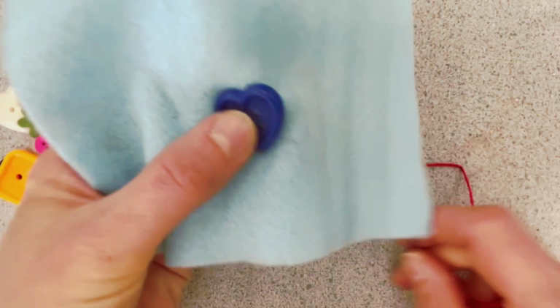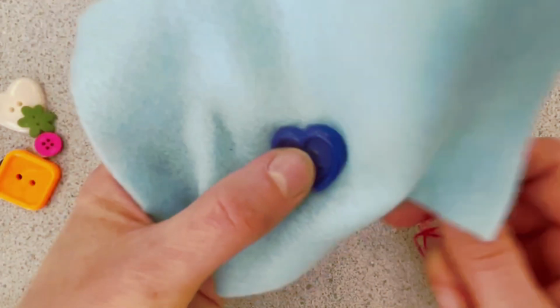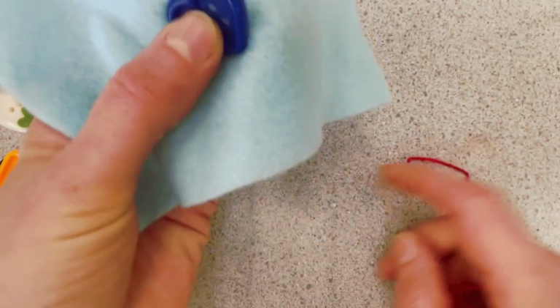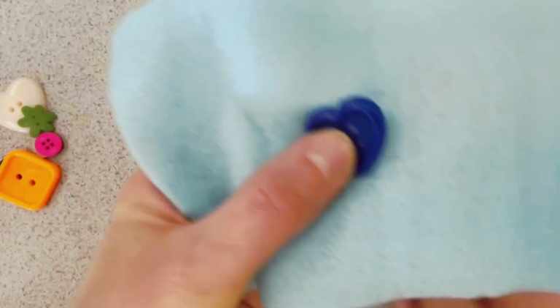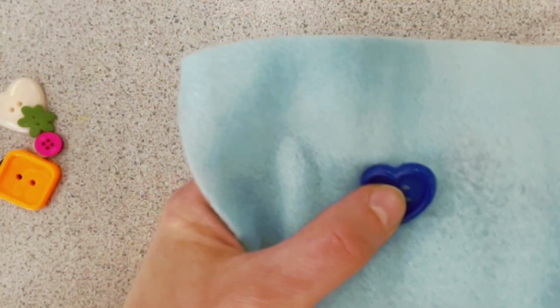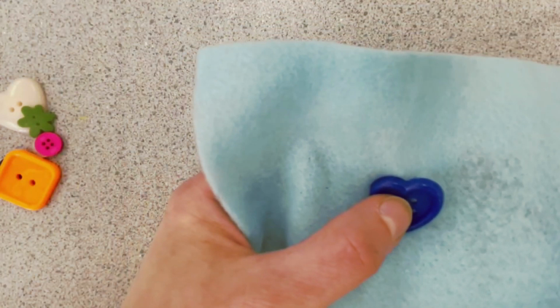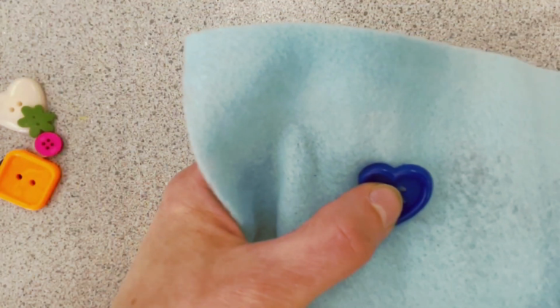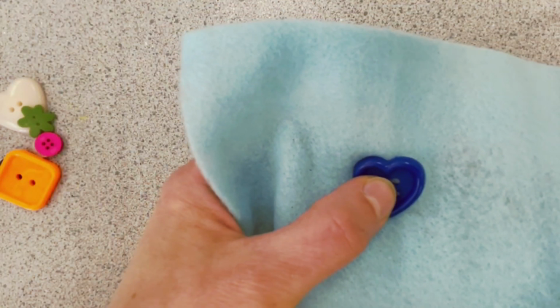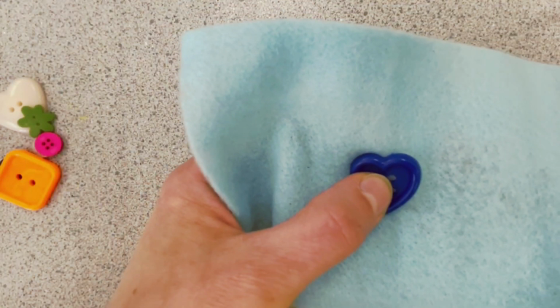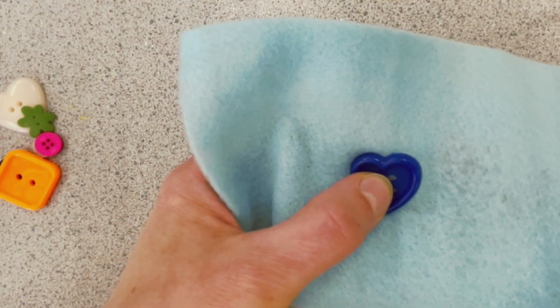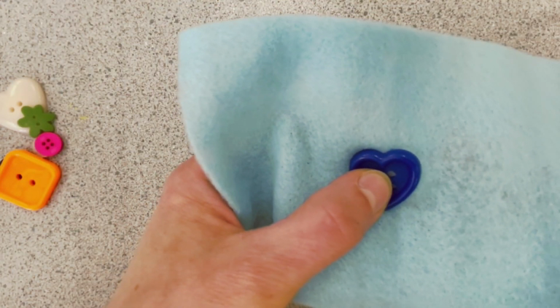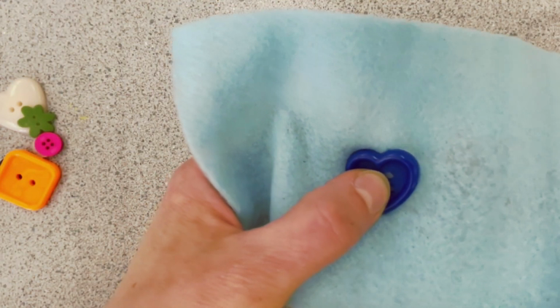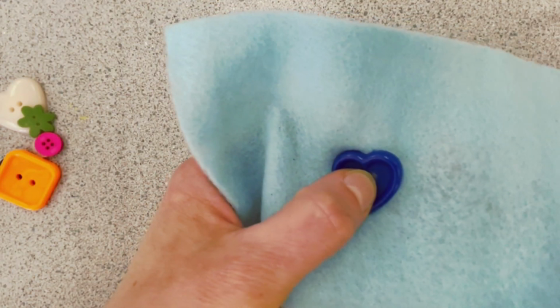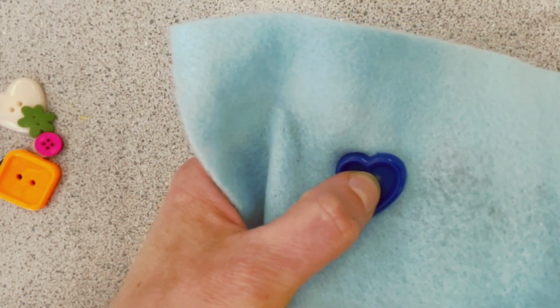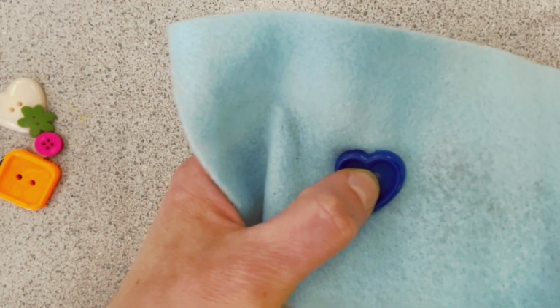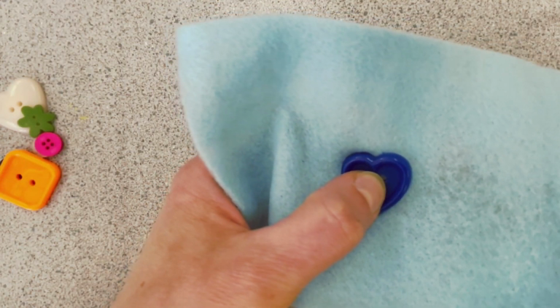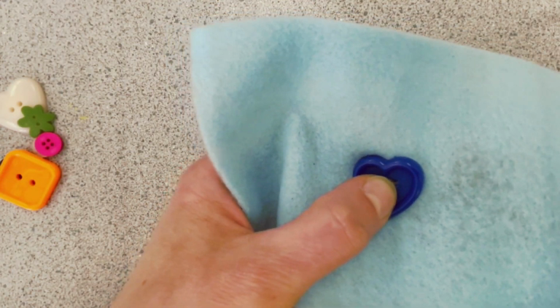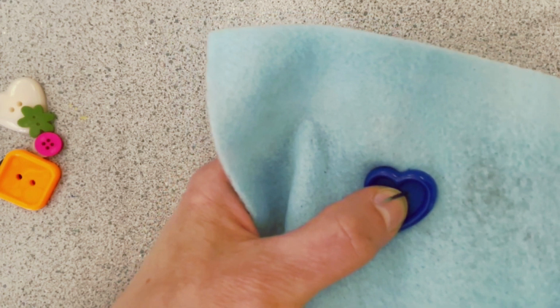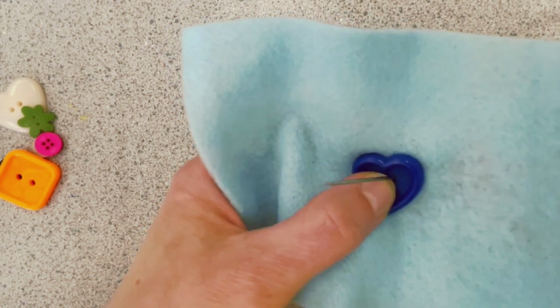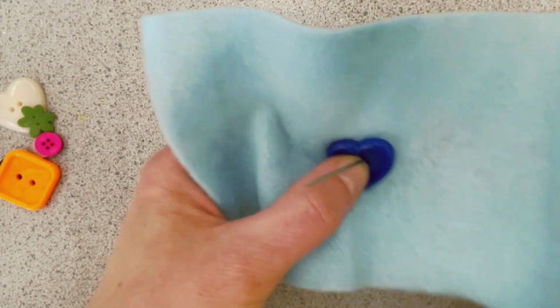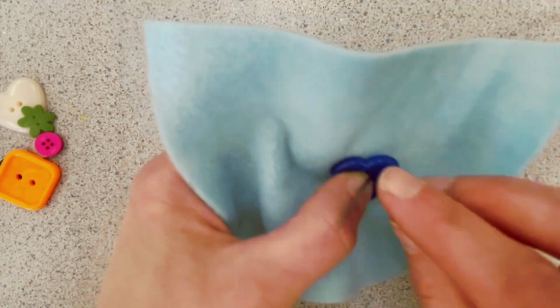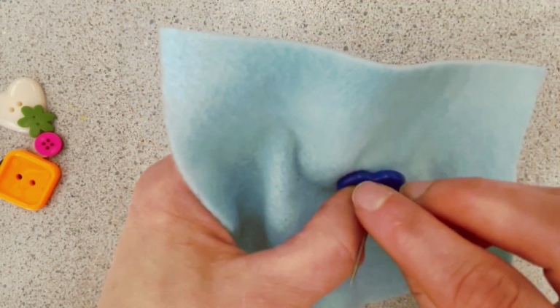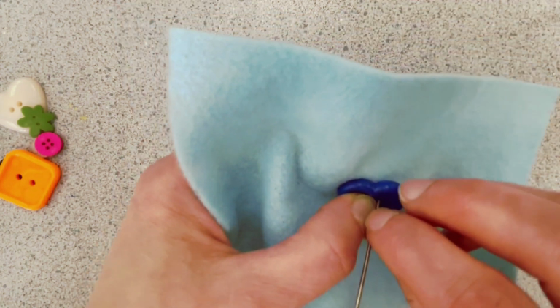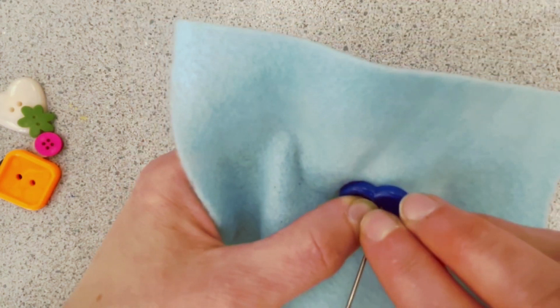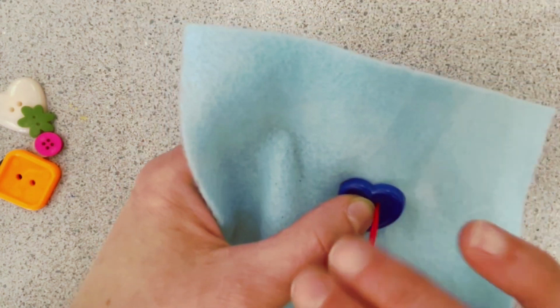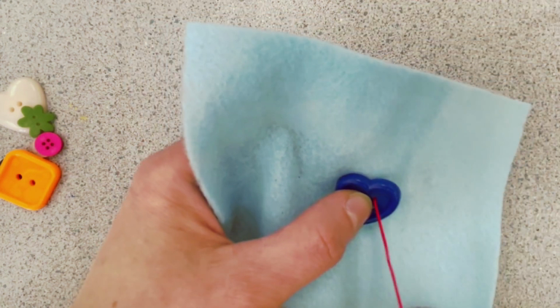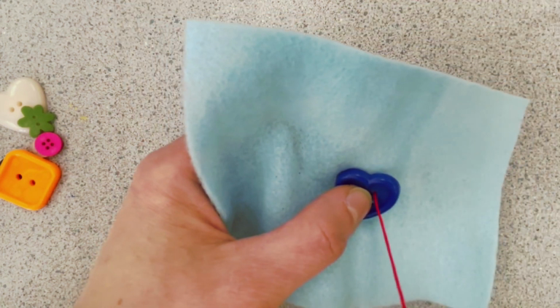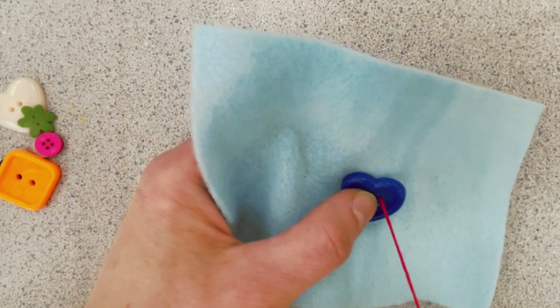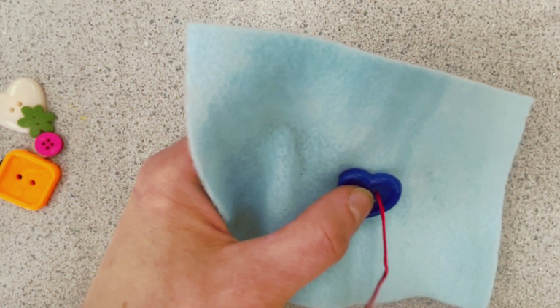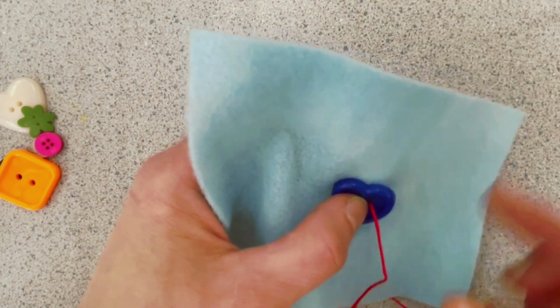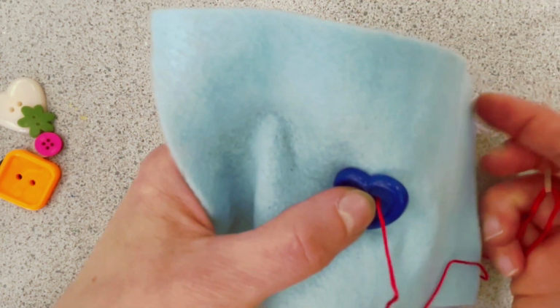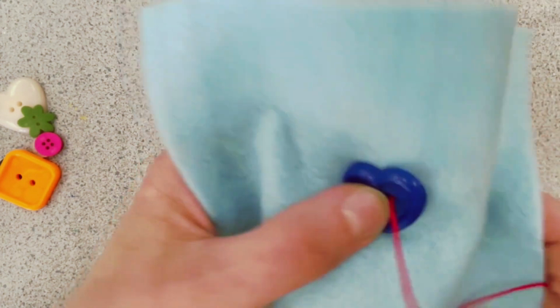I actually just pulled too hard and pulled my knot out. So you could tie a double knot maybe, or just kind of be careful of that. So pull through — it's stopped.